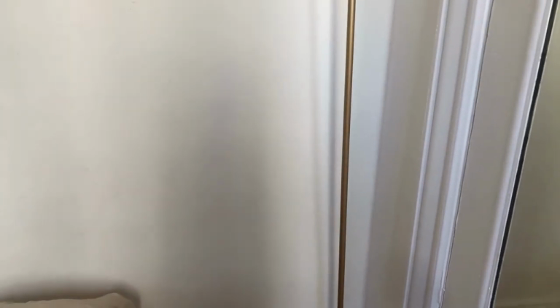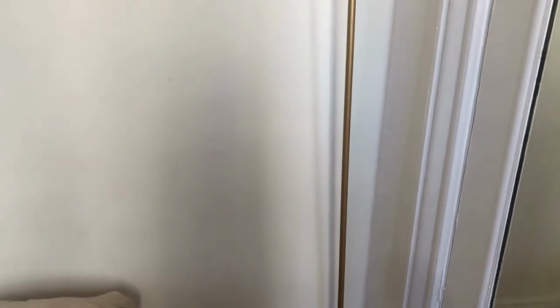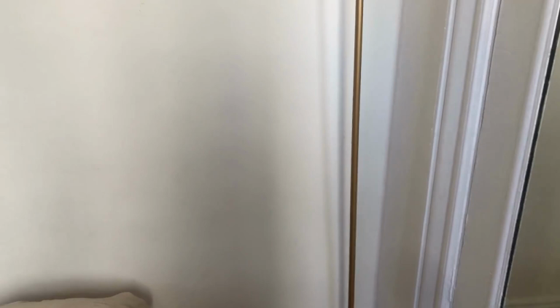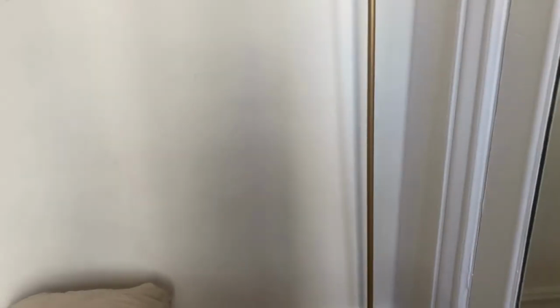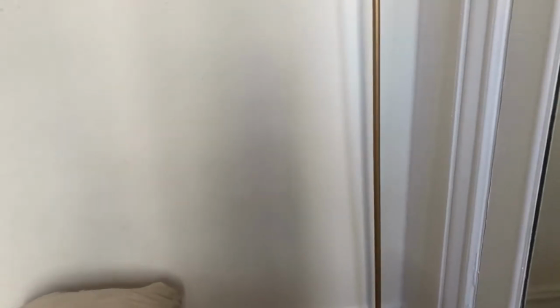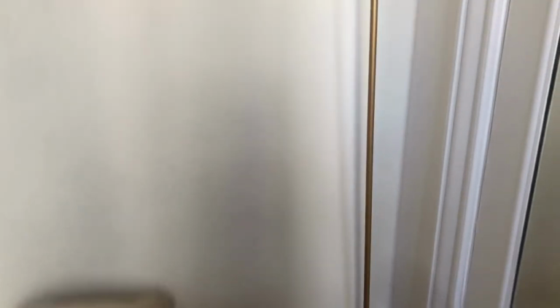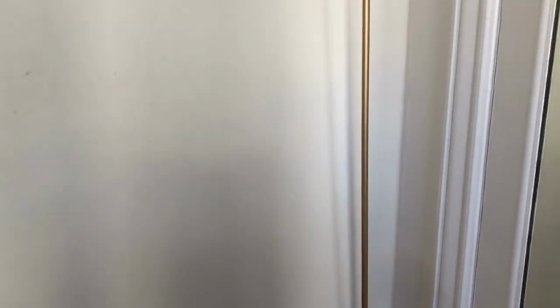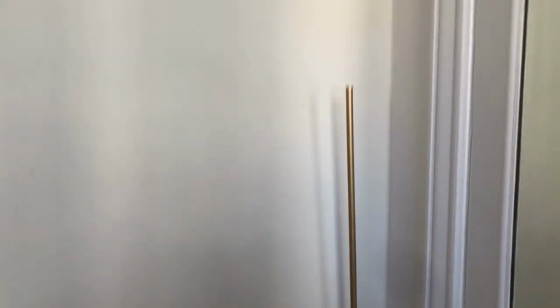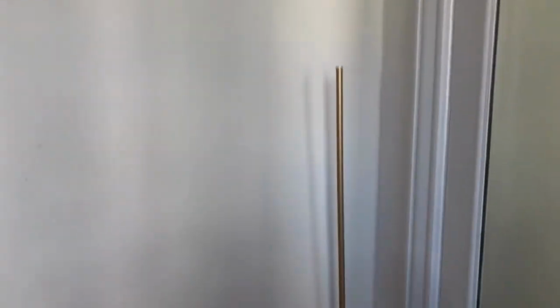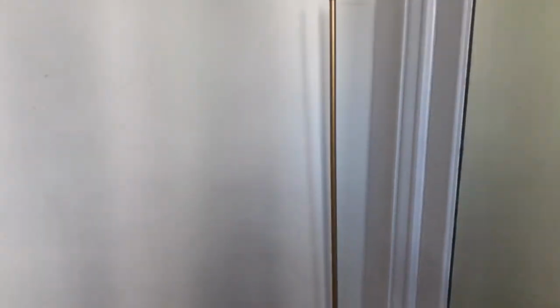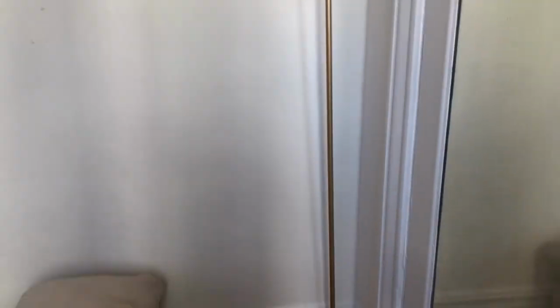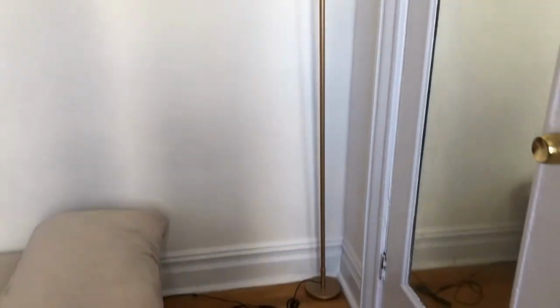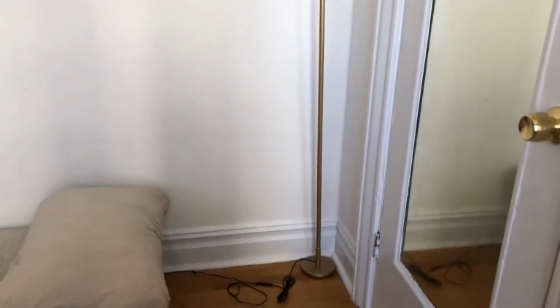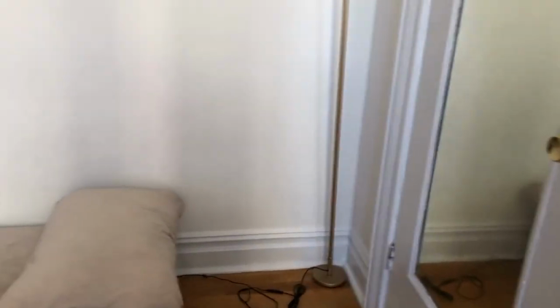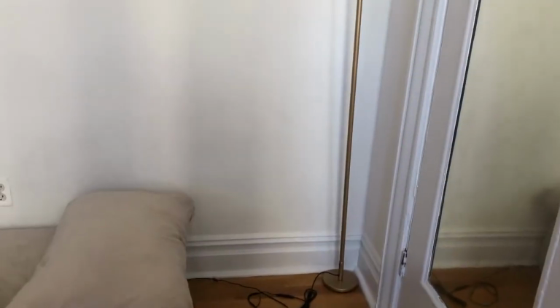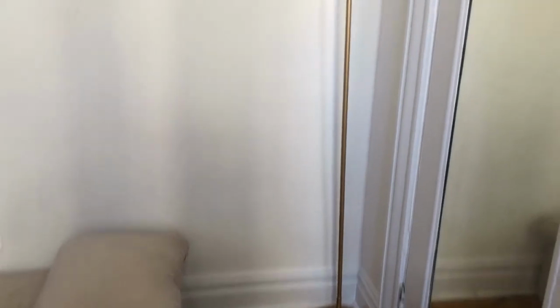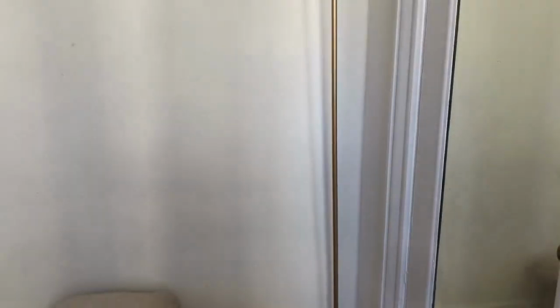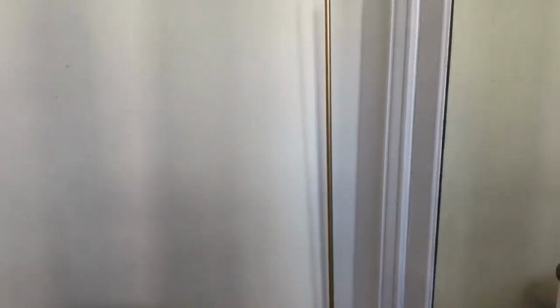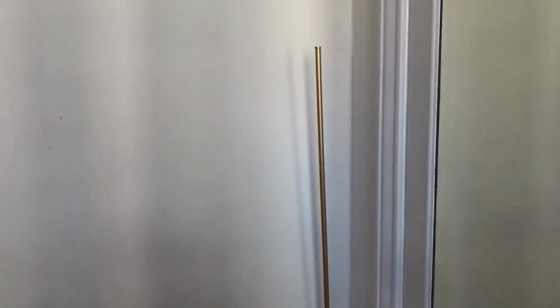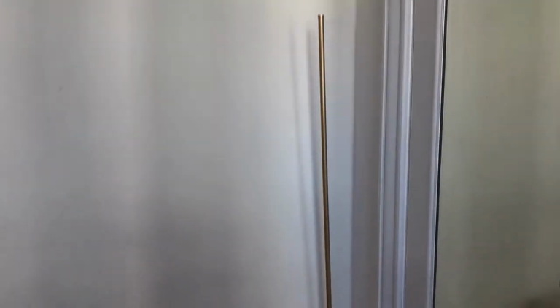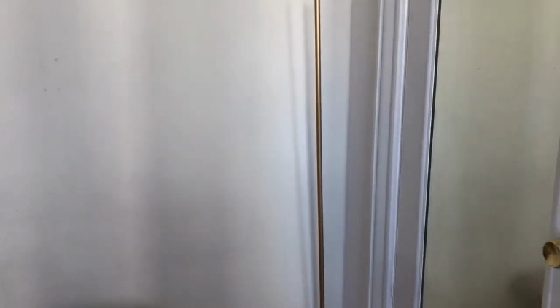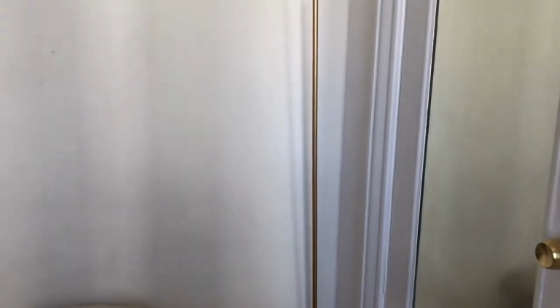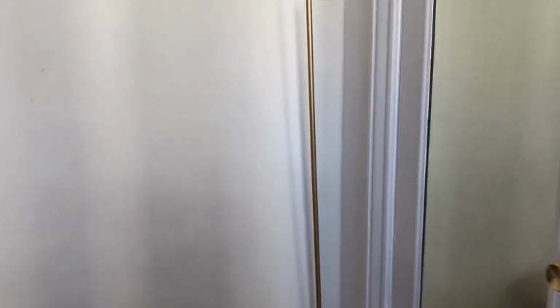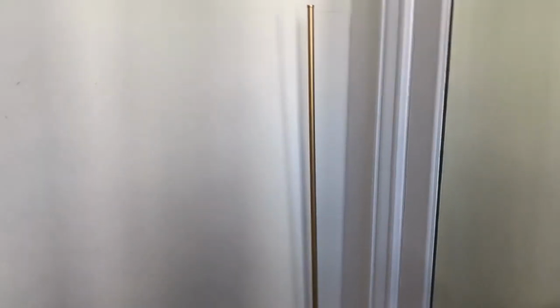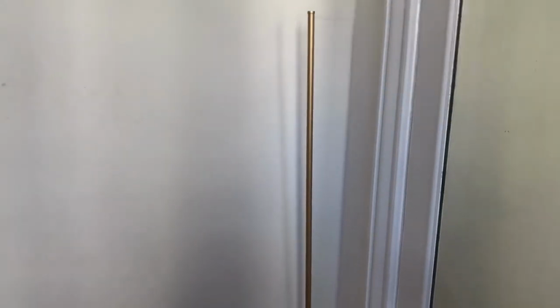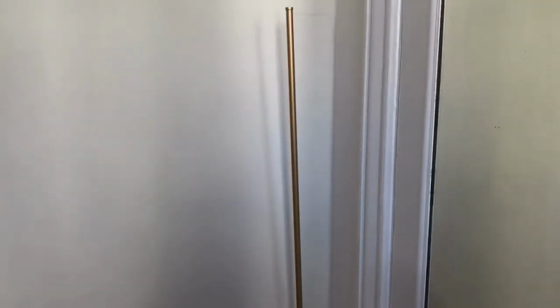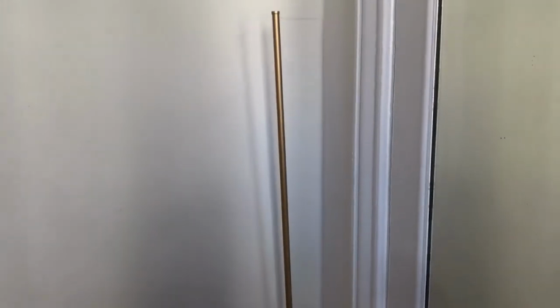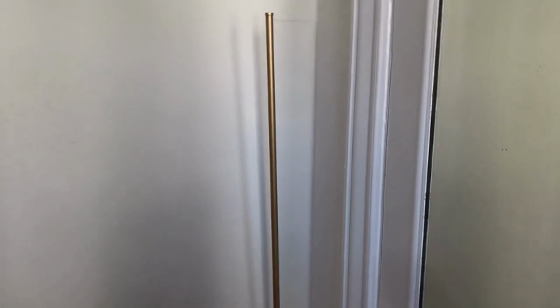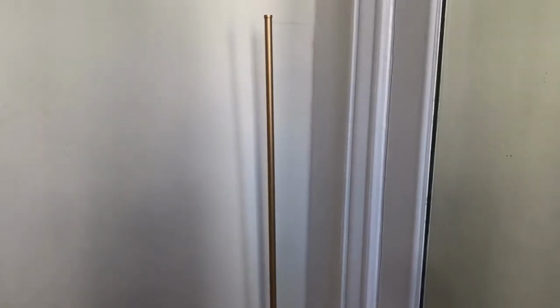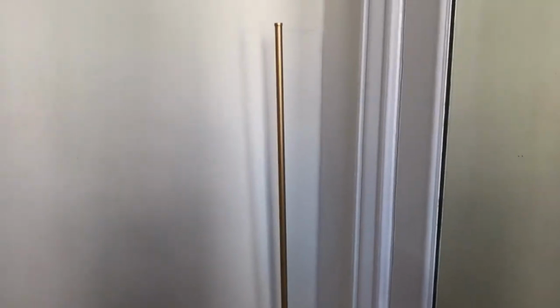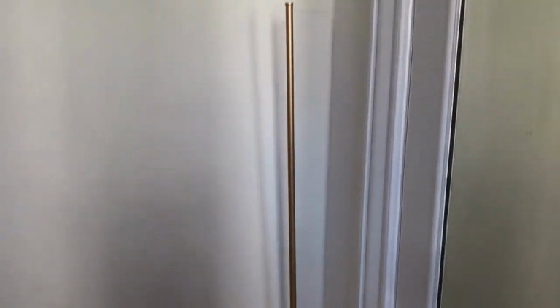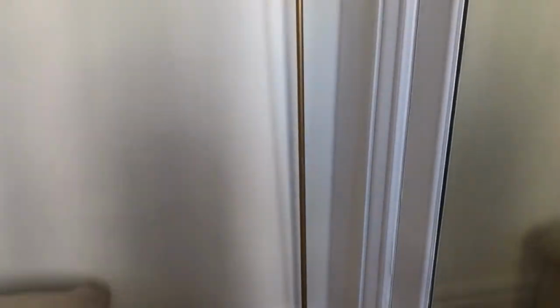That's why I recommend these lamps. The store is called Edishine, and I got mine in the color gold, but they also have other color options like black and silver.